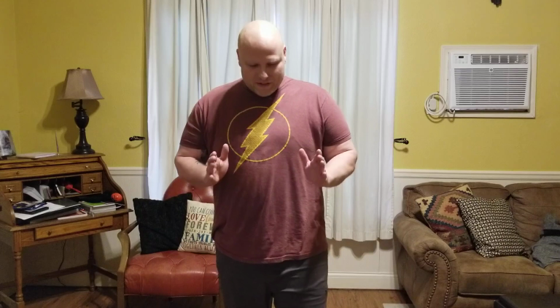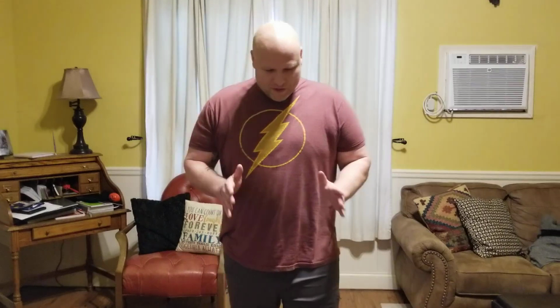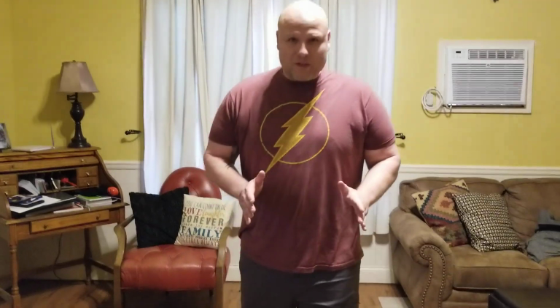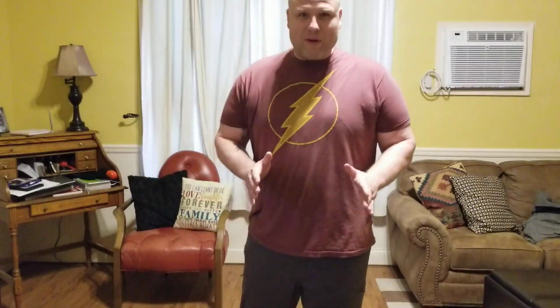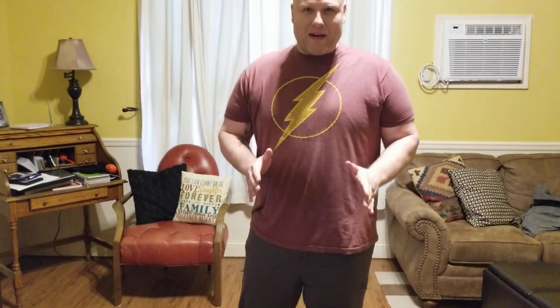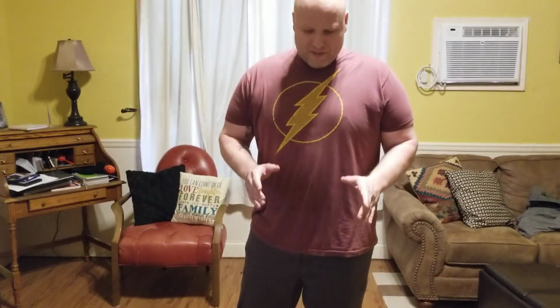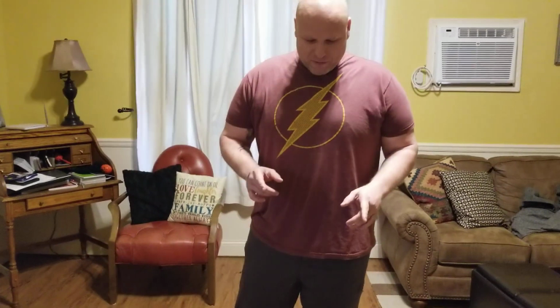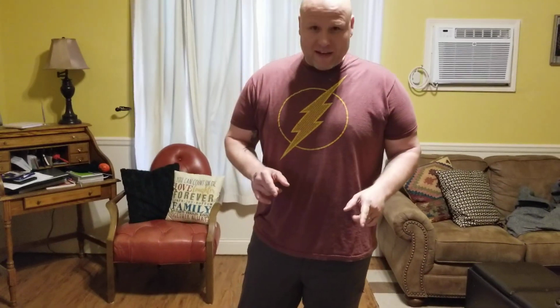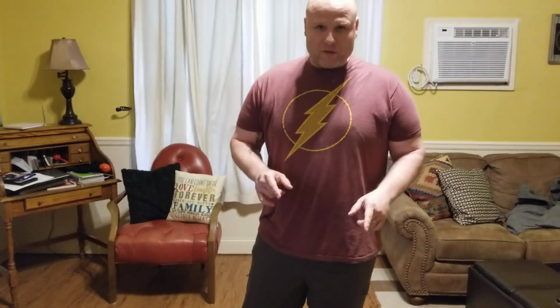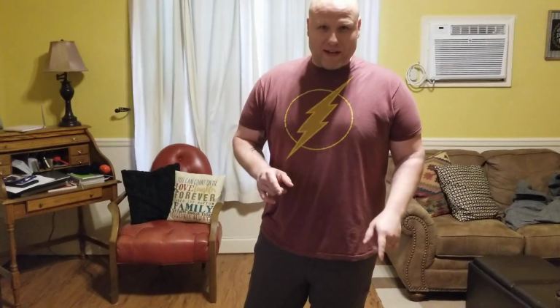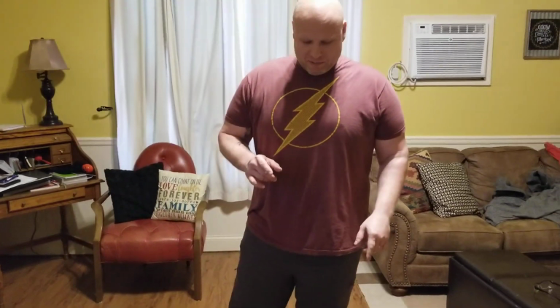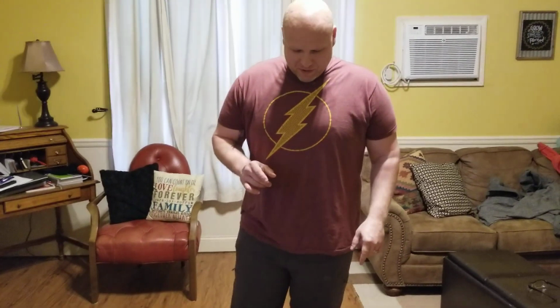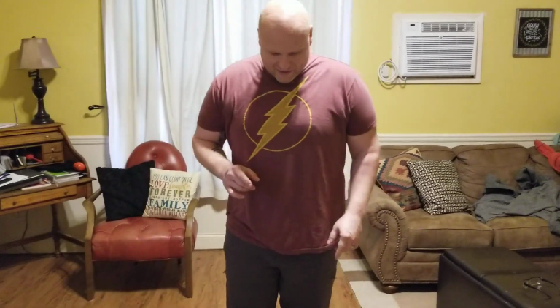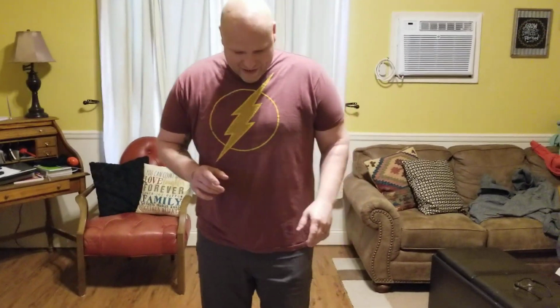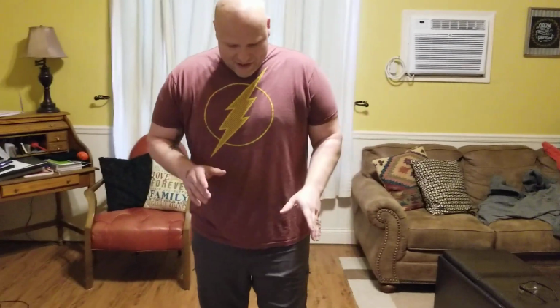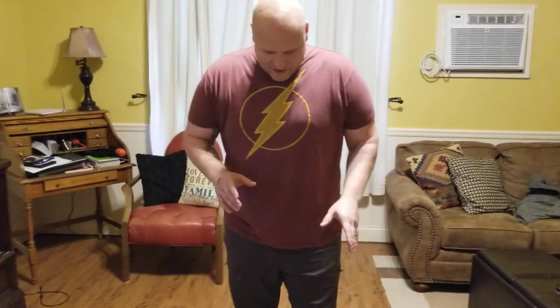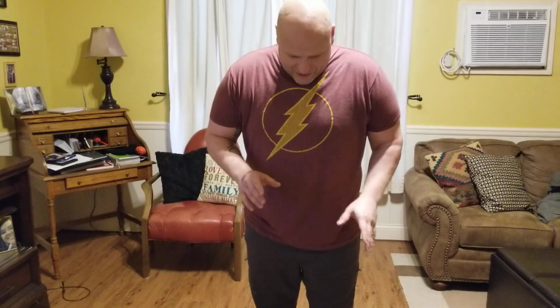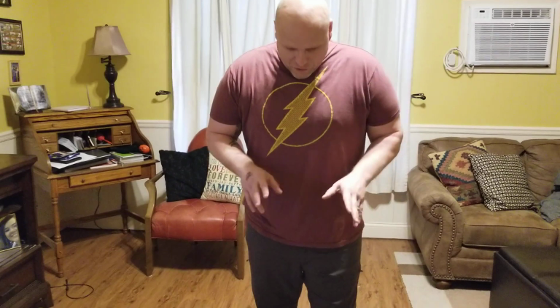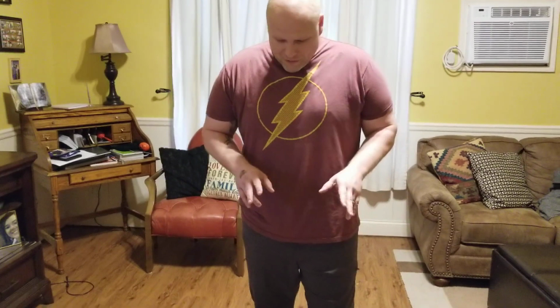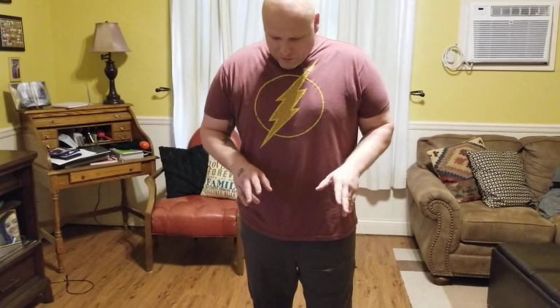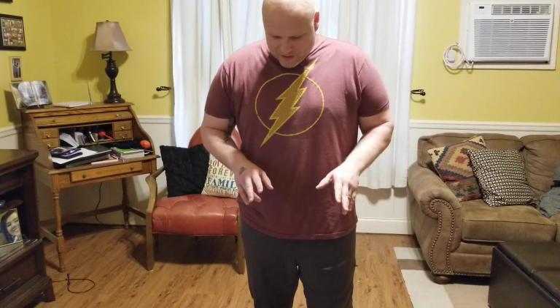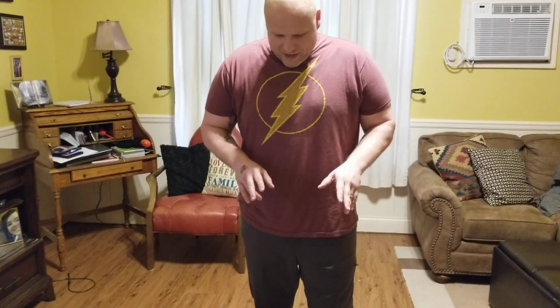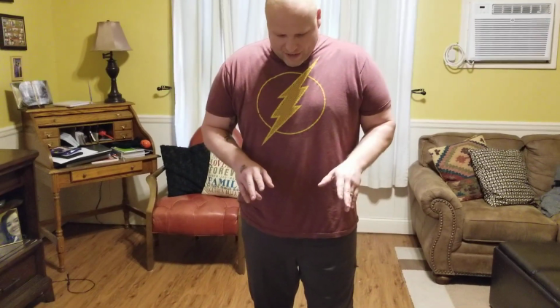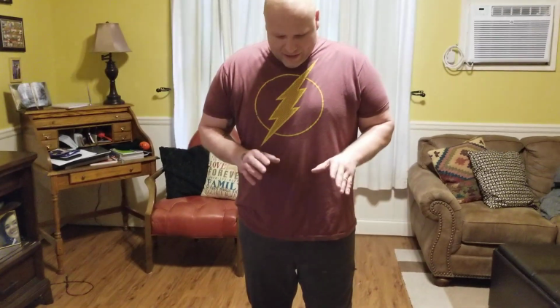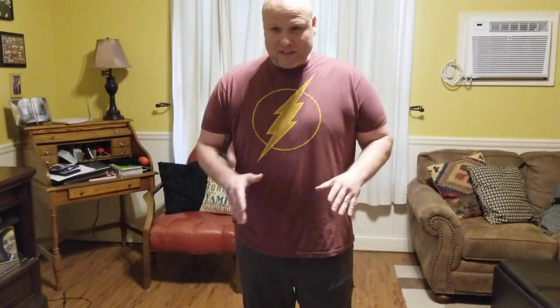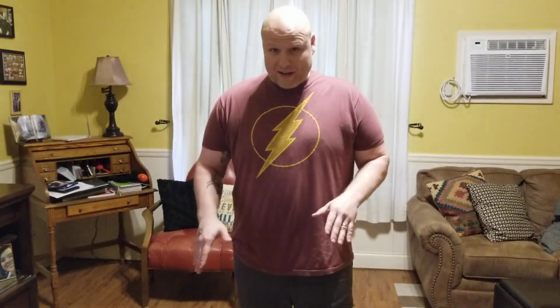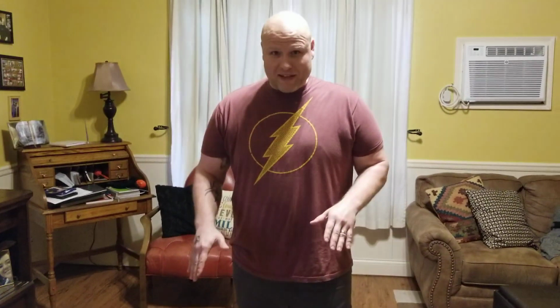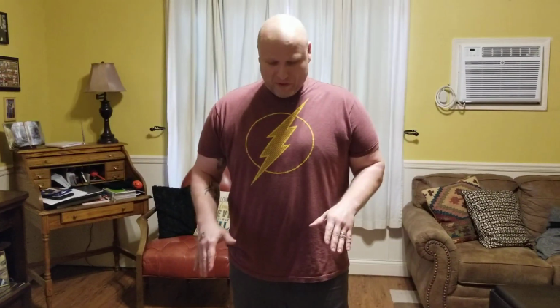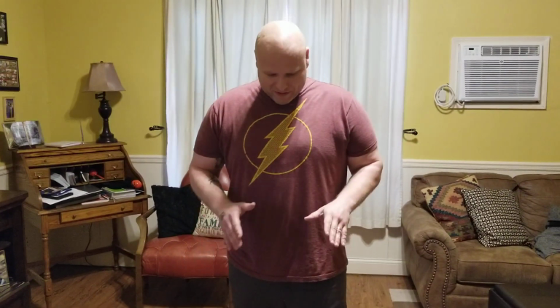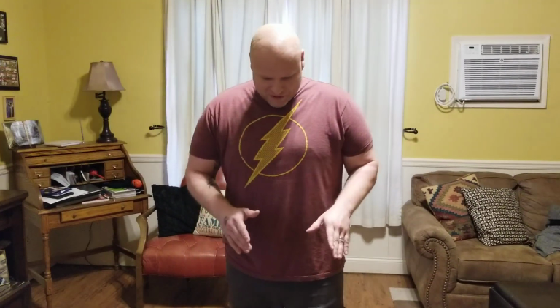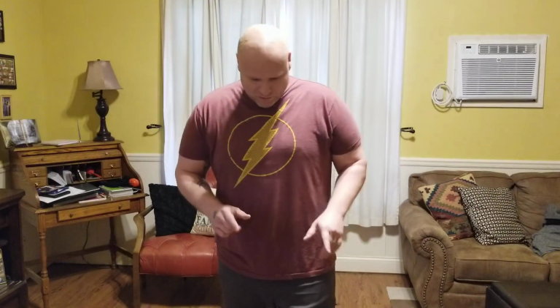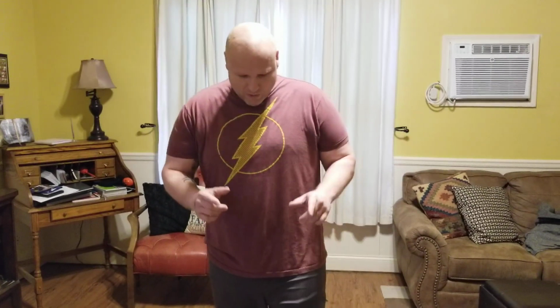I just wanted to do a super quick unboxing video from the St. Louis Reptile Expo we were at today. We got two new animals and I obviously want to get them set up really quick, so I'm just going to show them real quick.